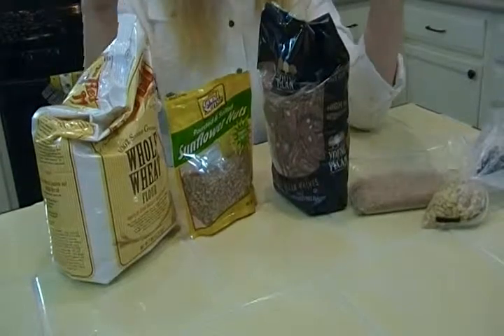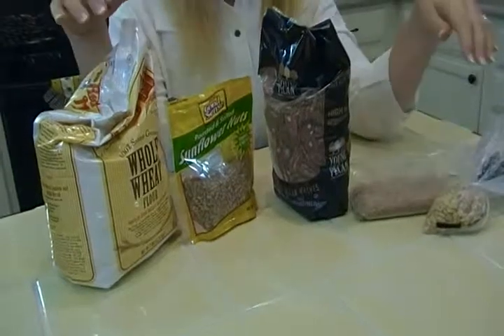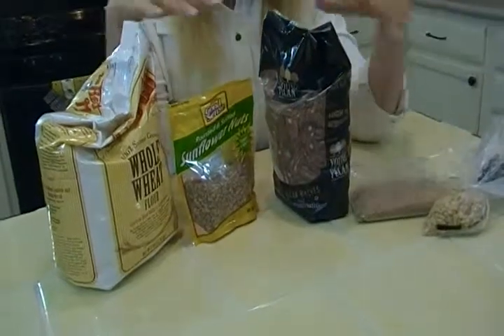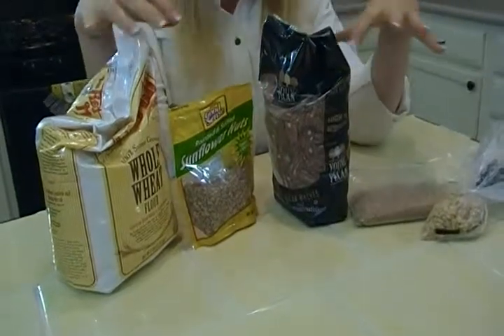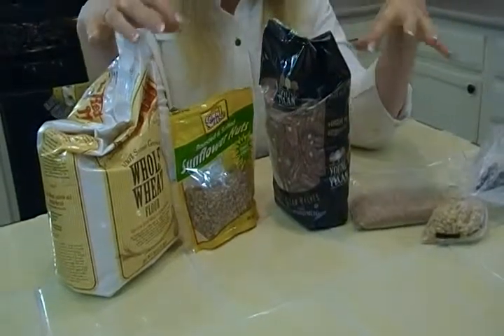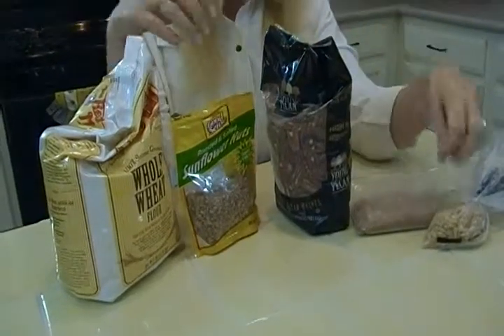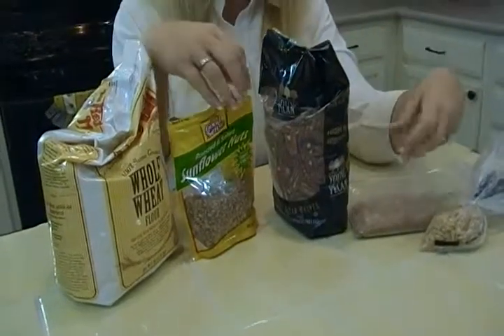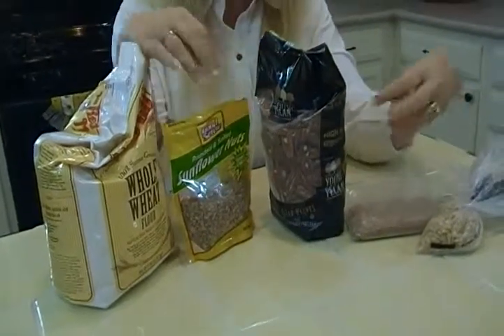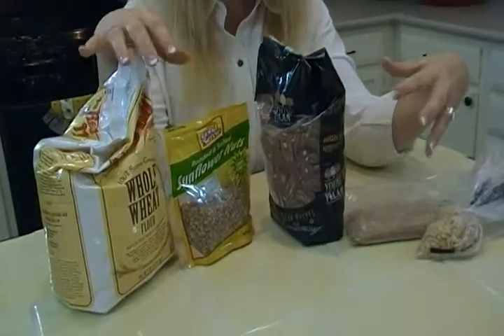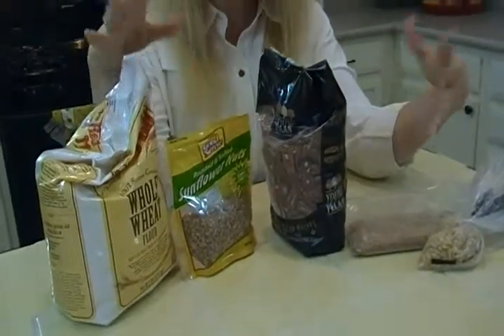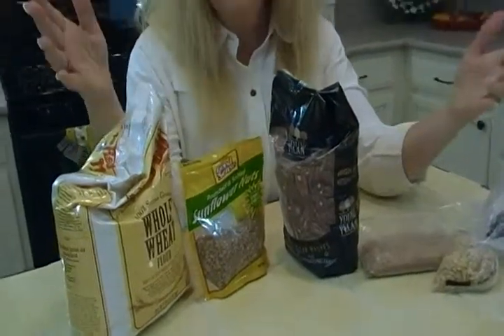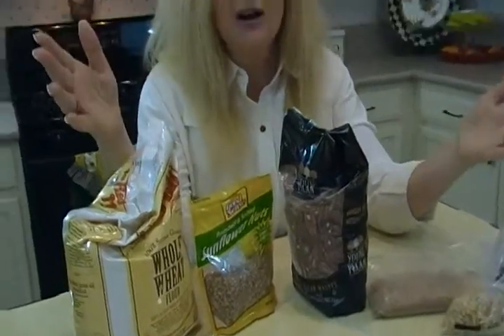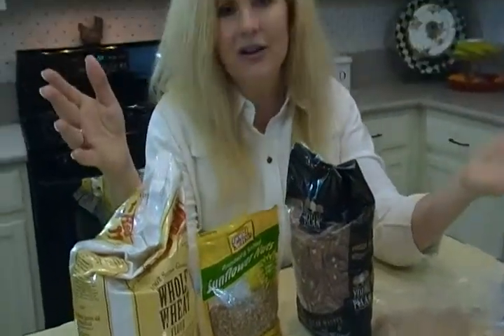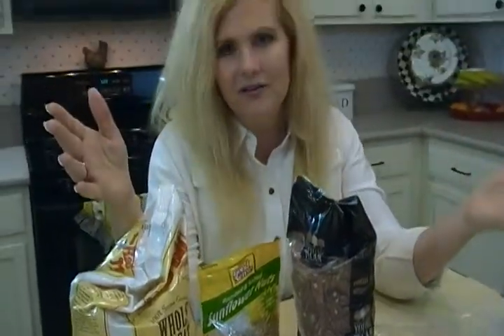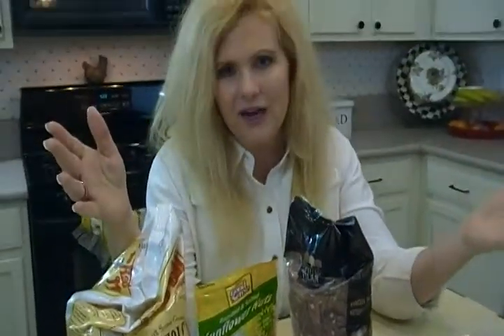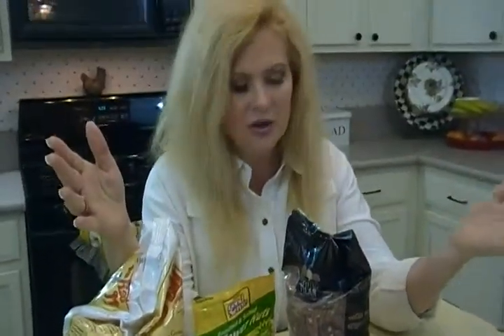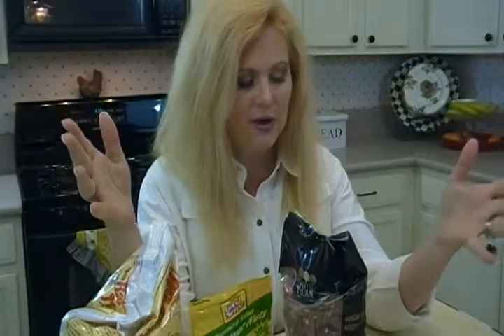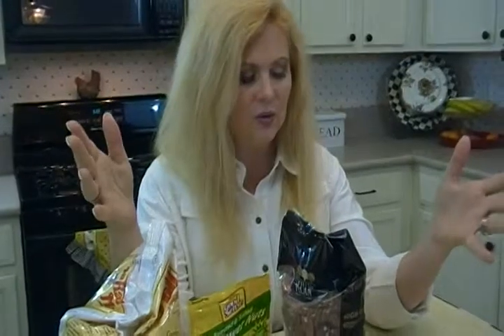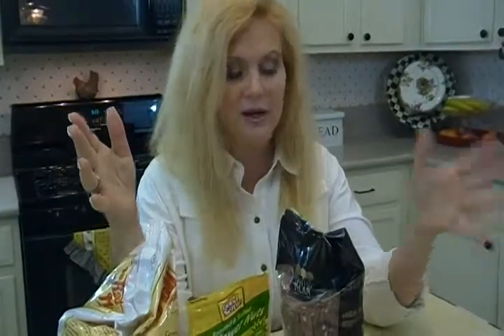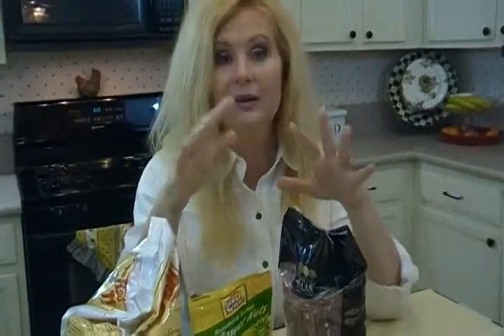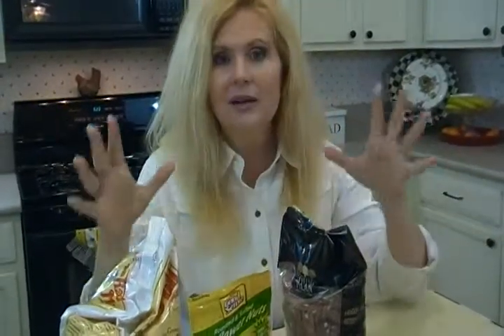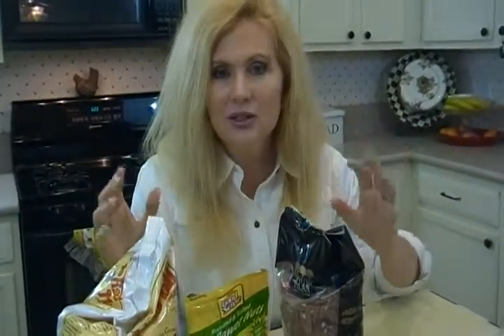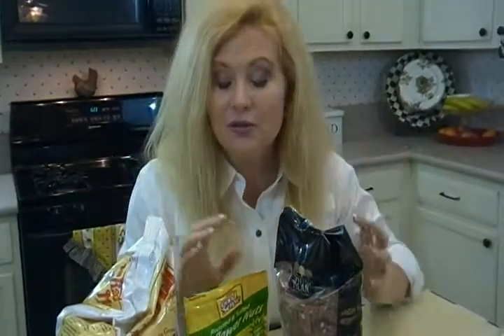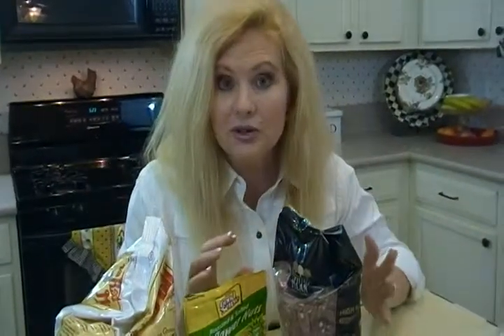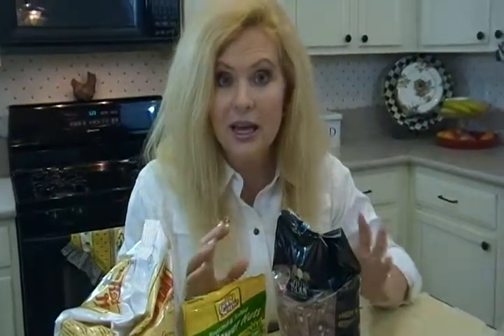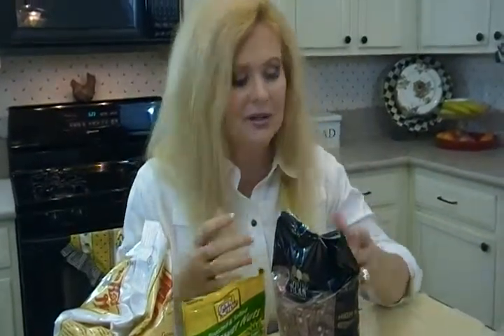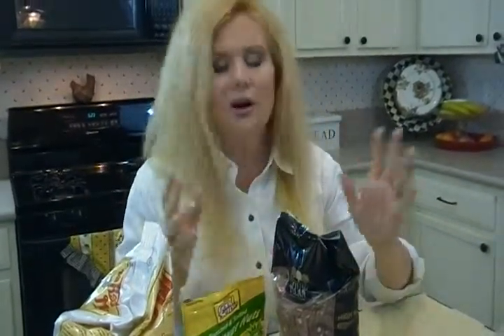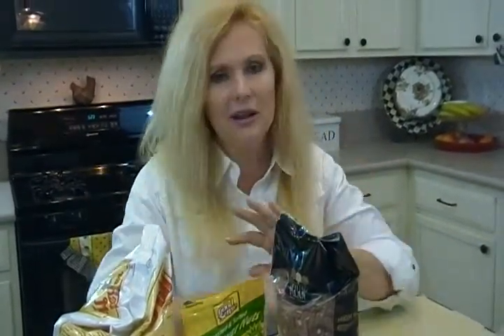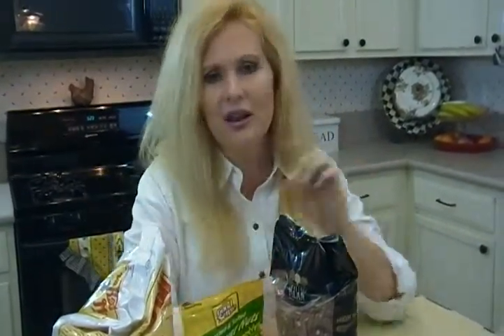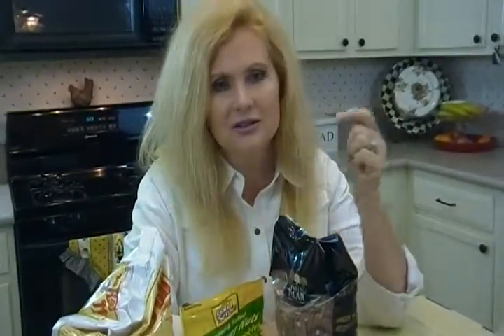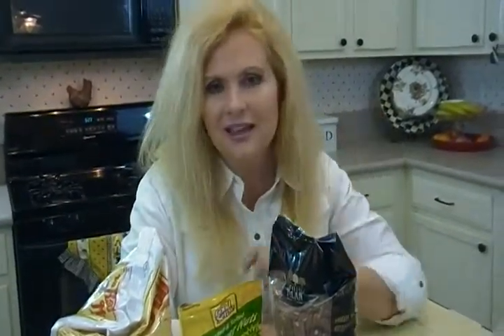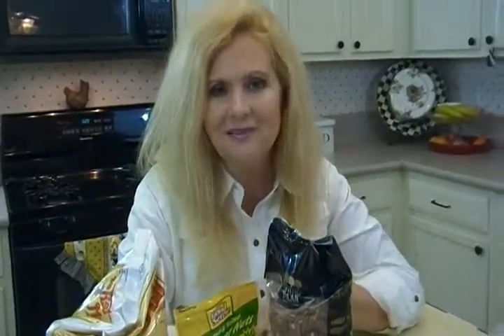And then when you want to cook with it, there are such tiny pieces they thaw very, very fast. So you don't have to worry about it being frozen — you can't use it. No, it thaws just like that.